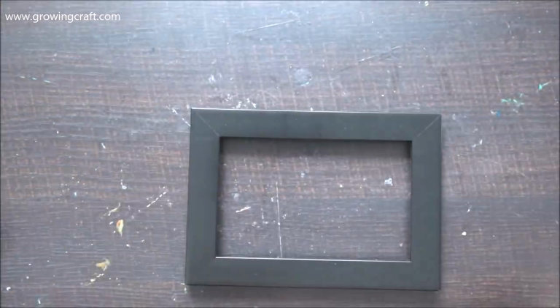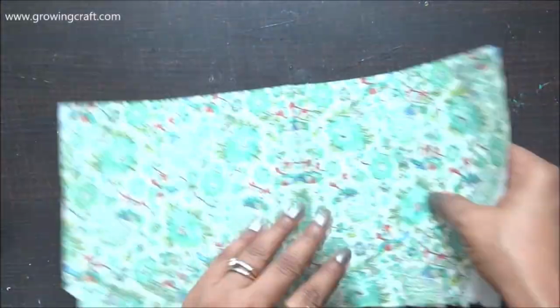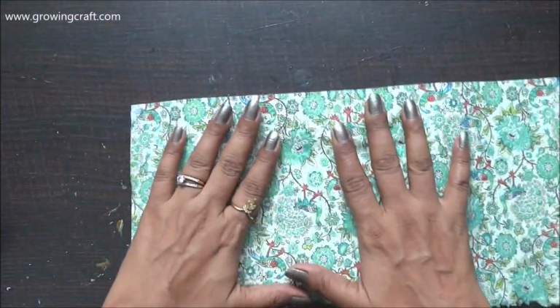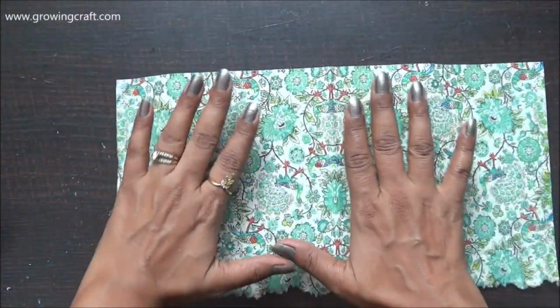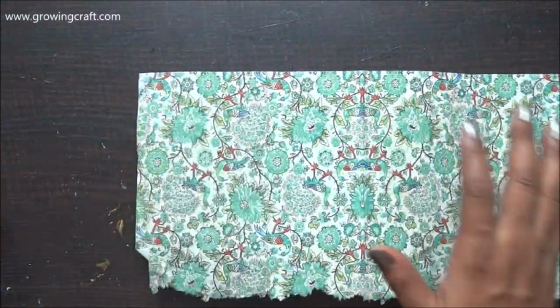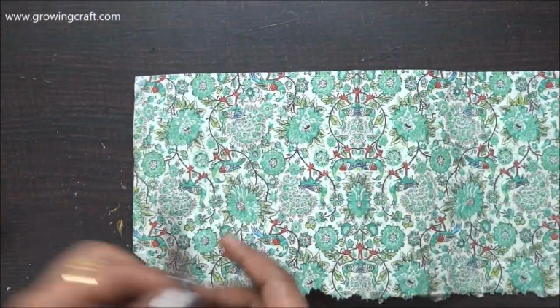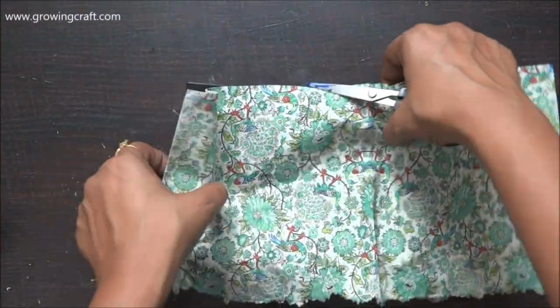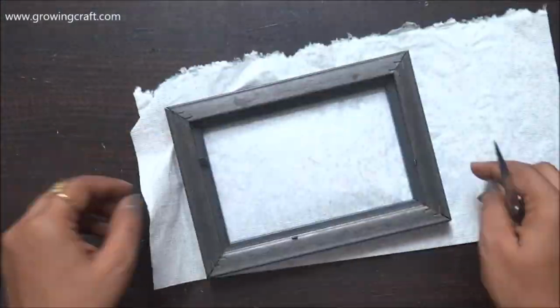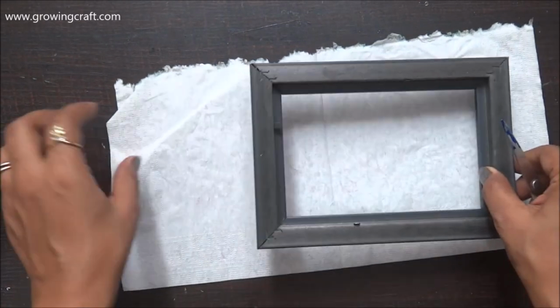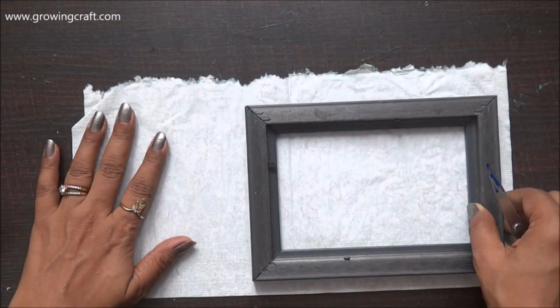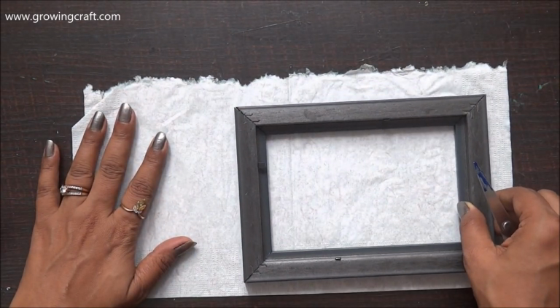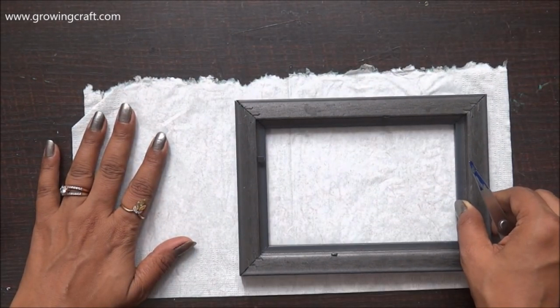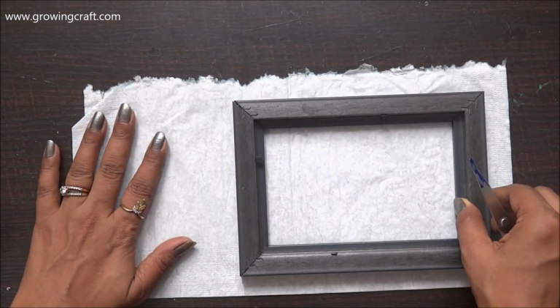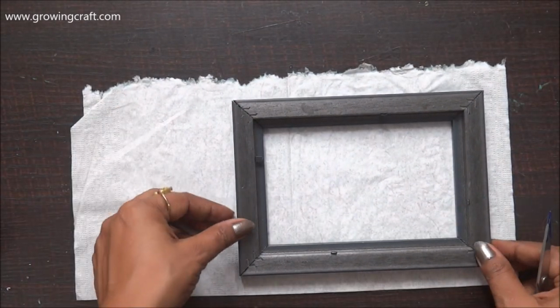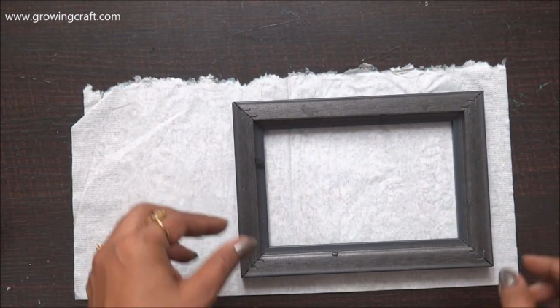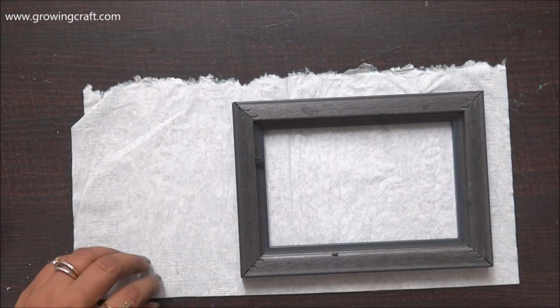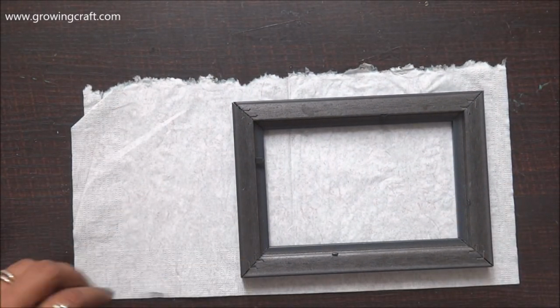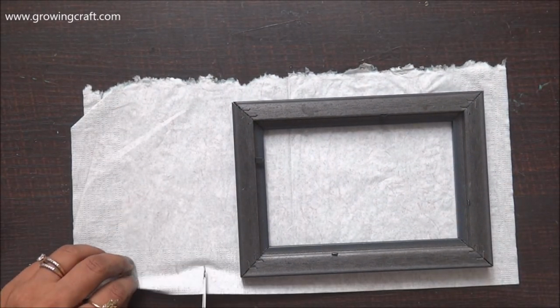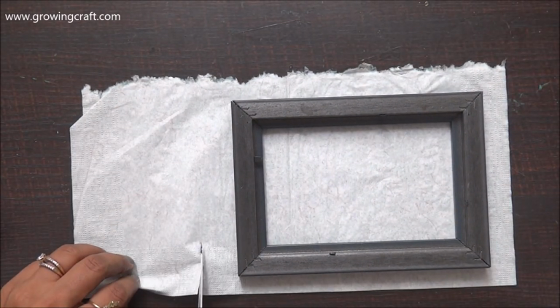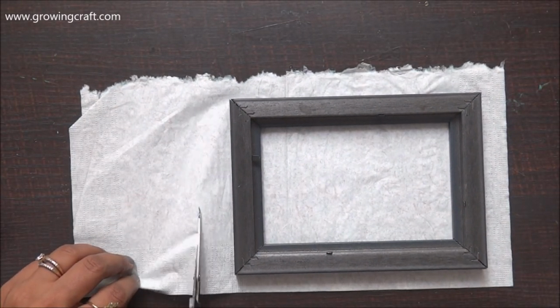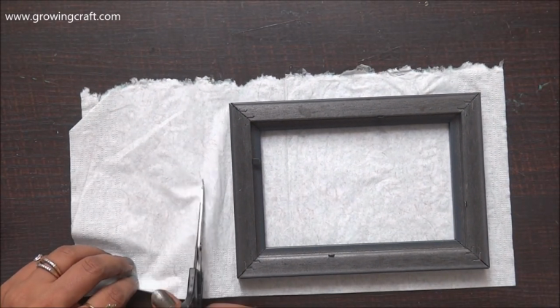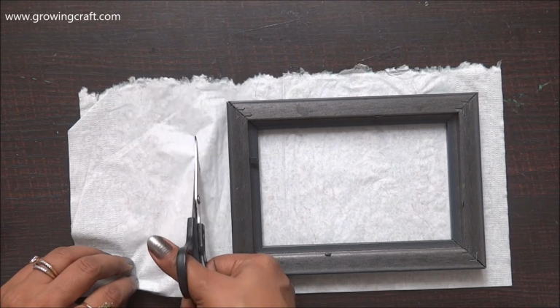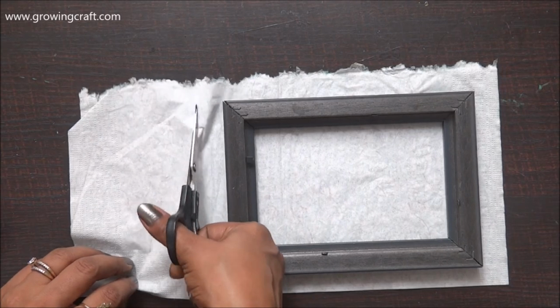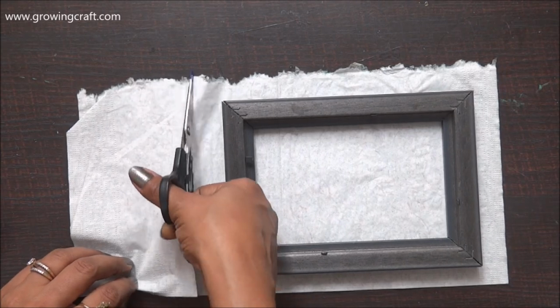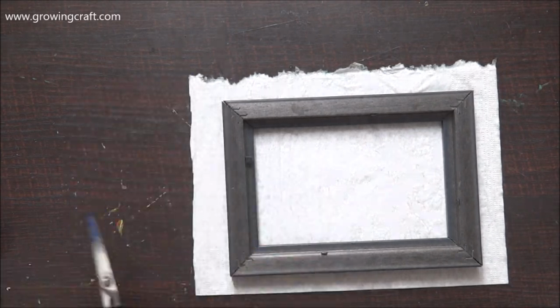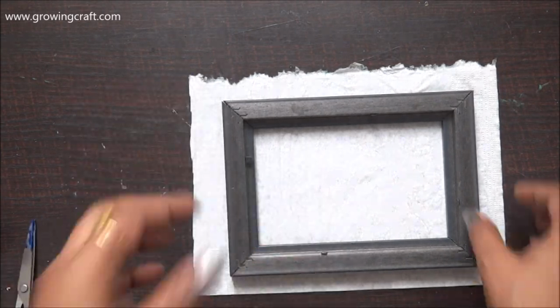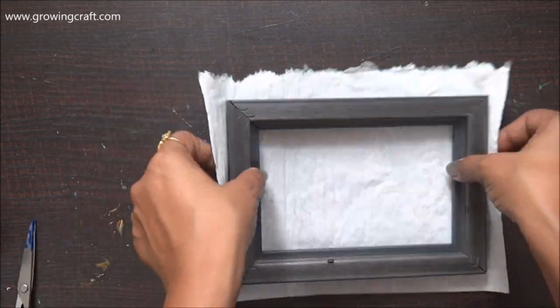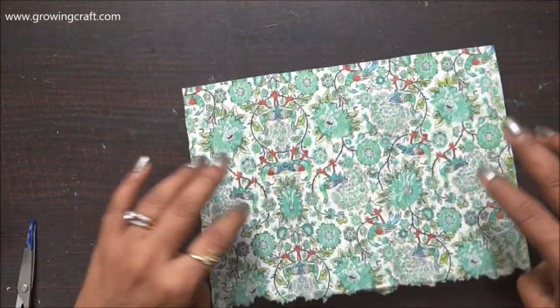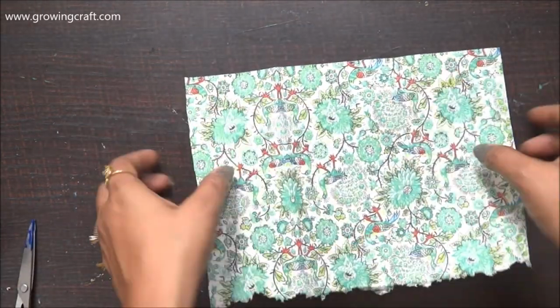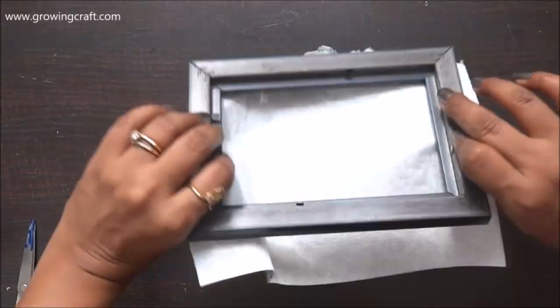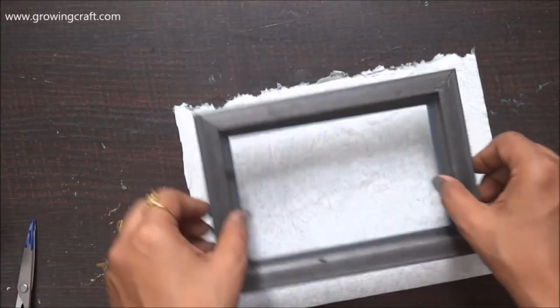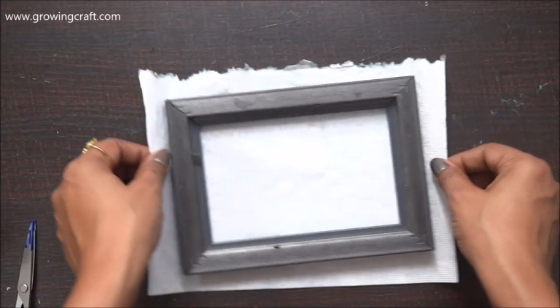To start with this project, I had got a bunch of frames recently online and I thought of converting them into a beautiful centerpiece tray. Here I have this tissue paper which I used earlier for one of my cutlery holder projects, and I was left with a small portion.